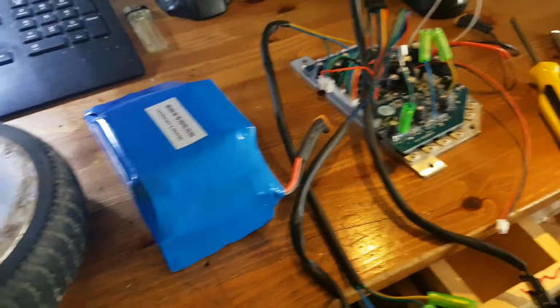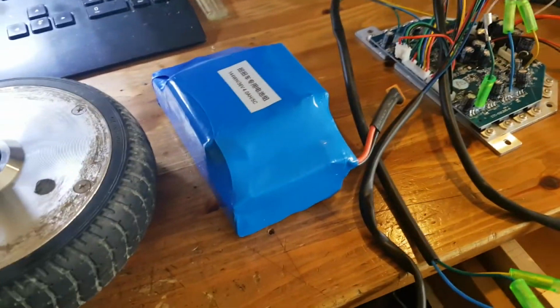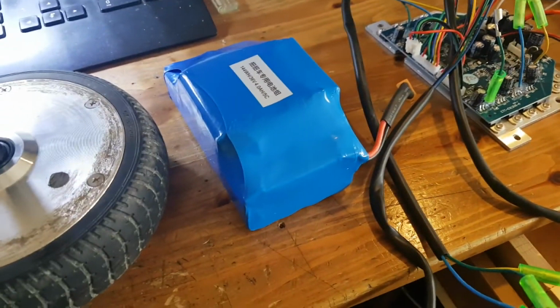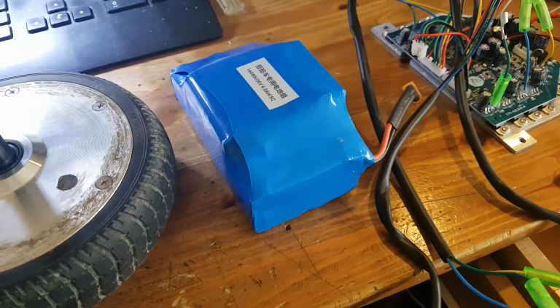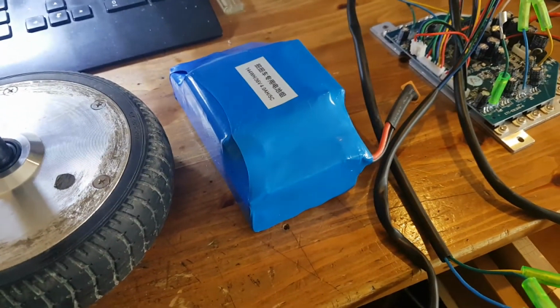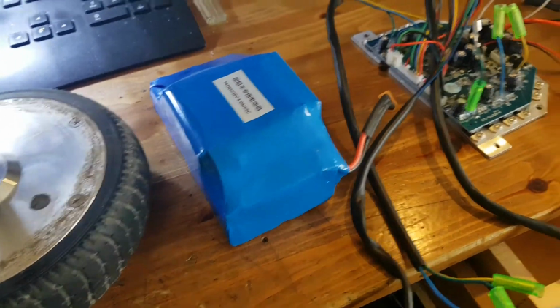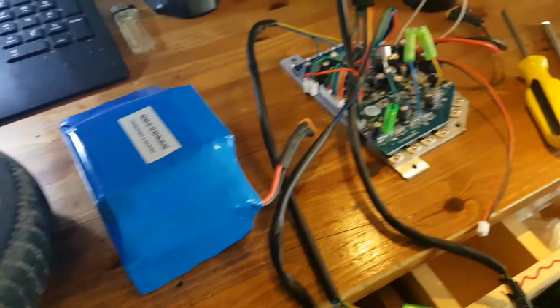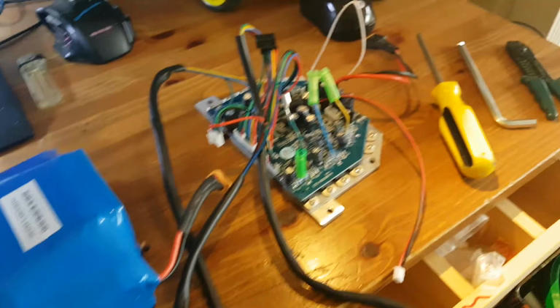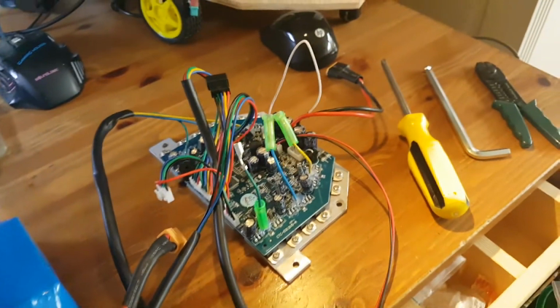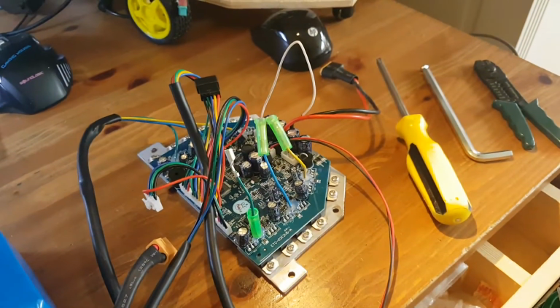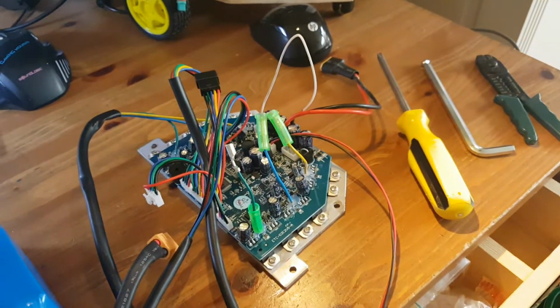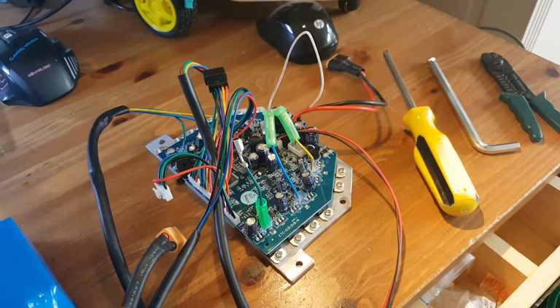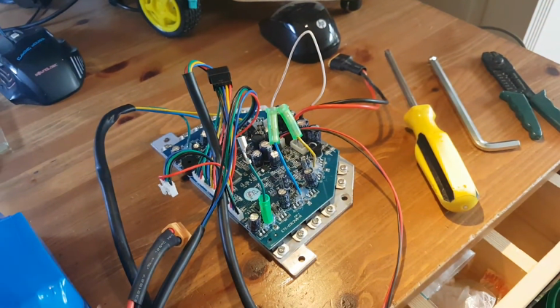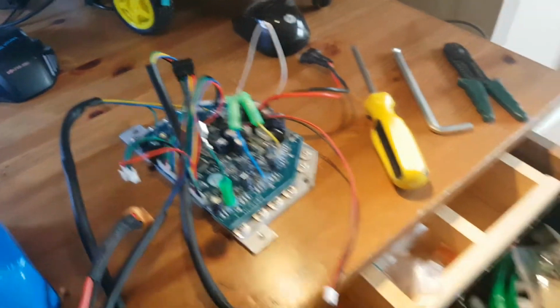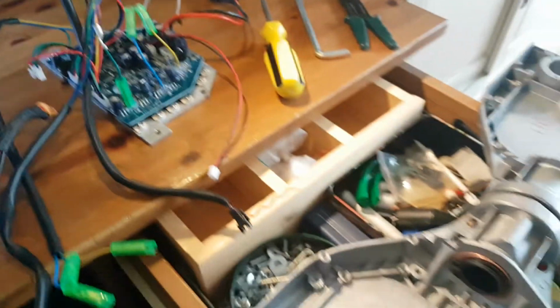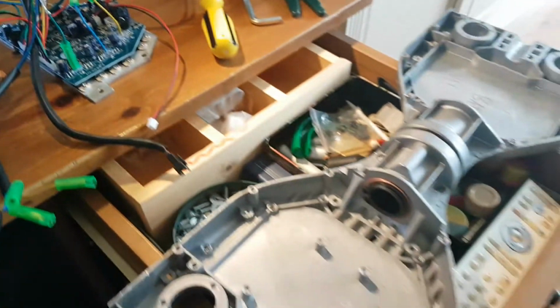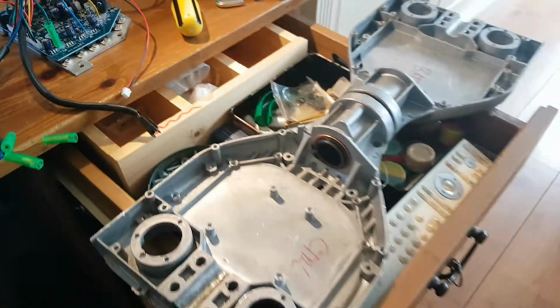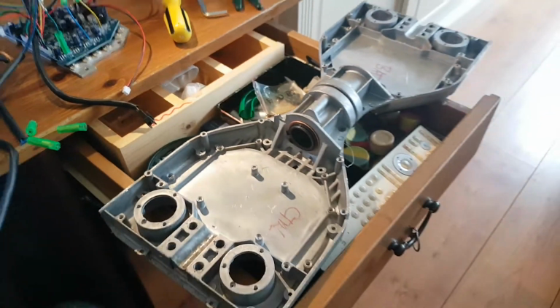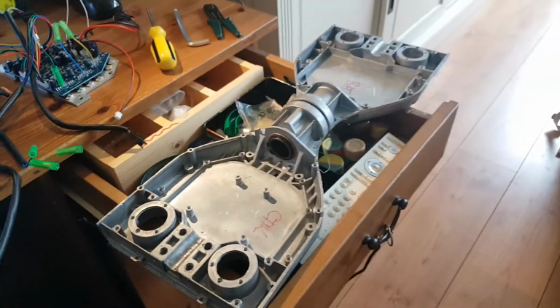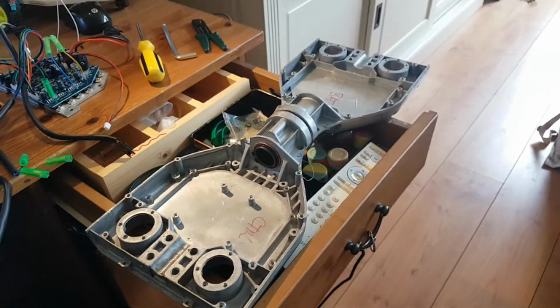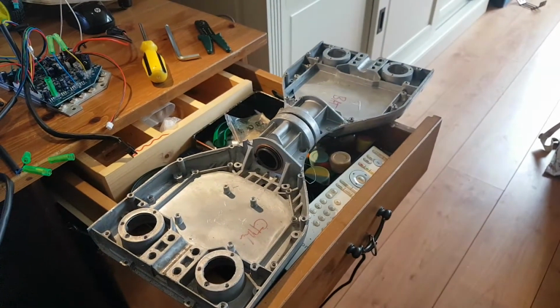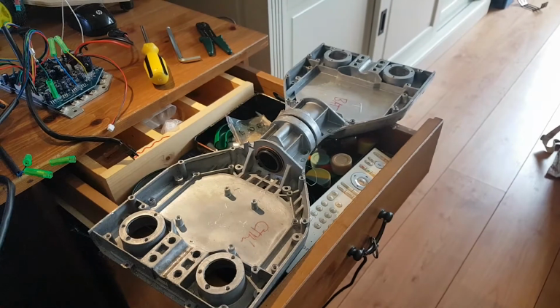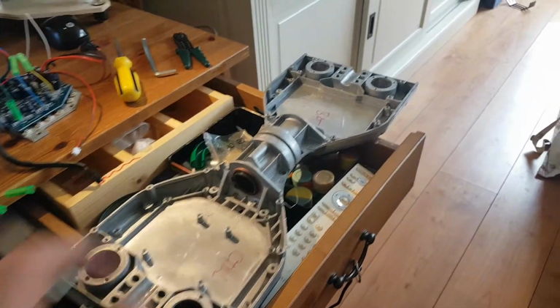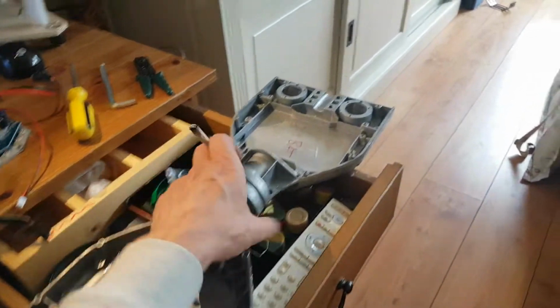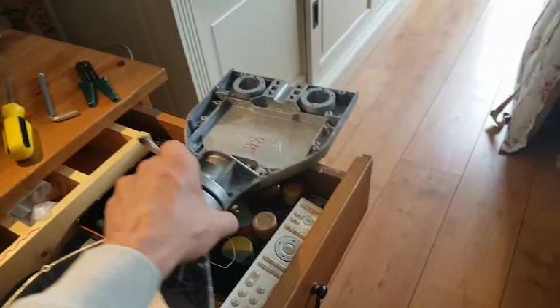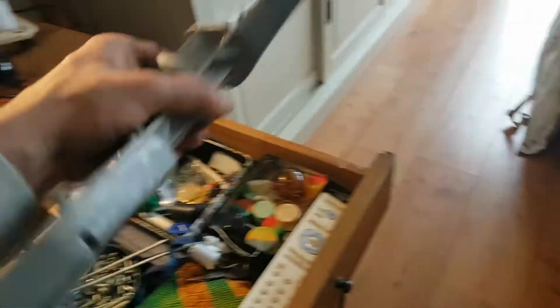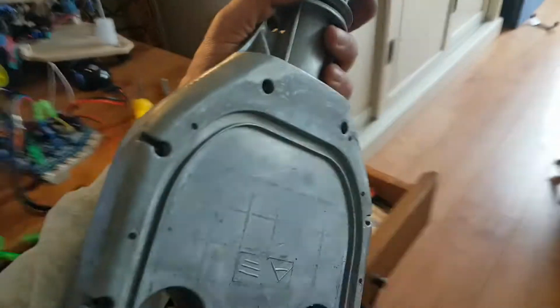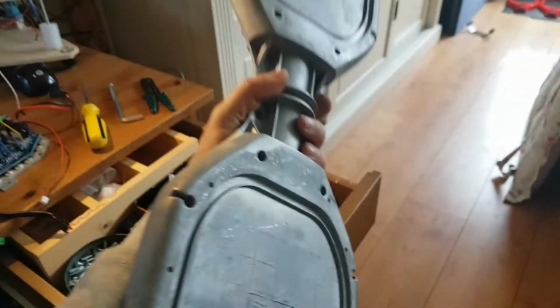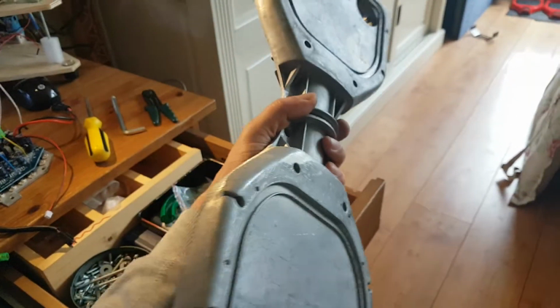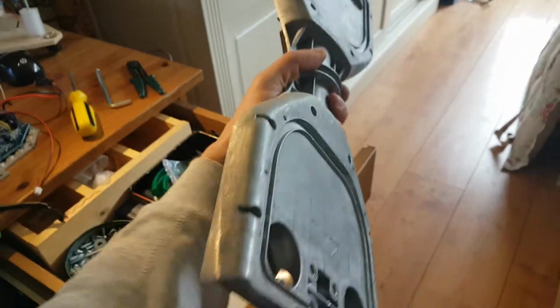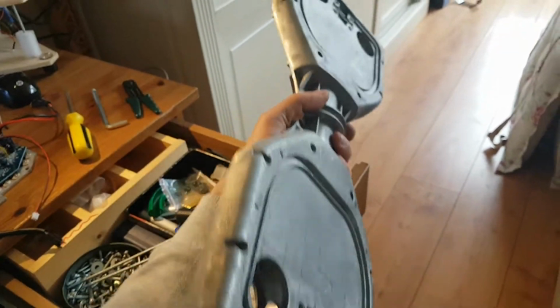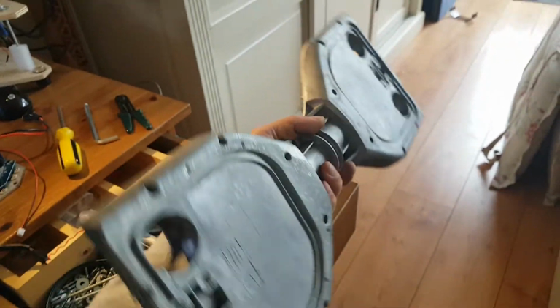Battery tested at 36 volts, works. Circuit board tested — the whole thing was functional. And that's the frame that's left over.